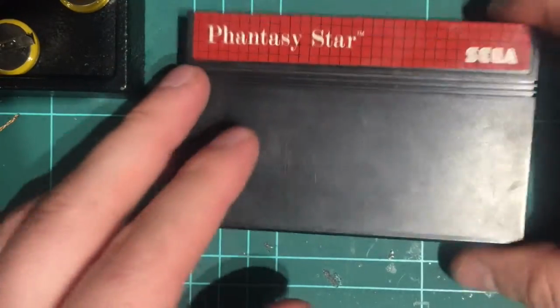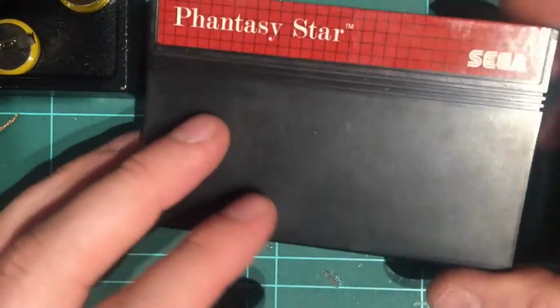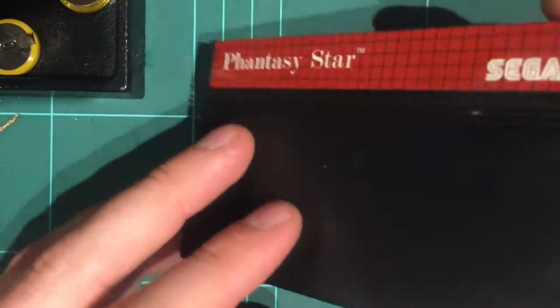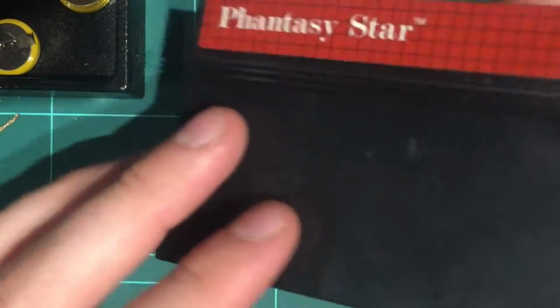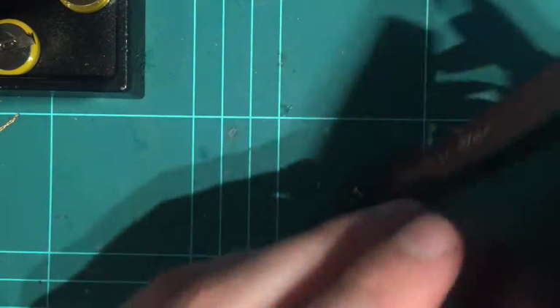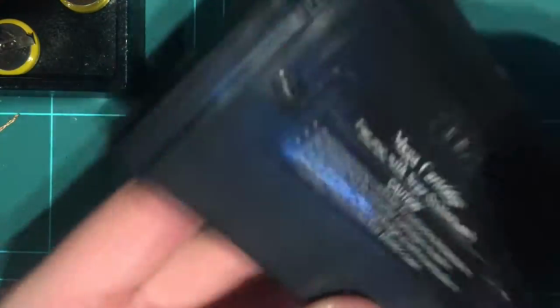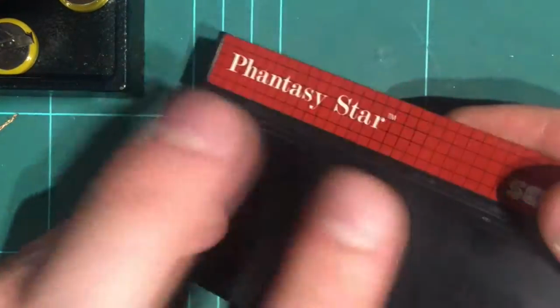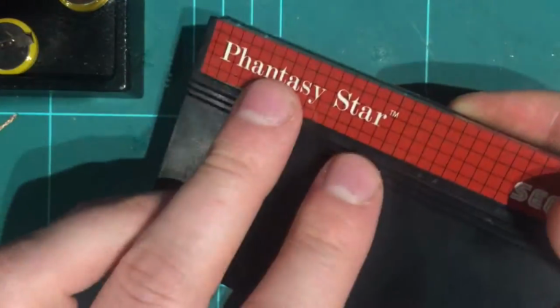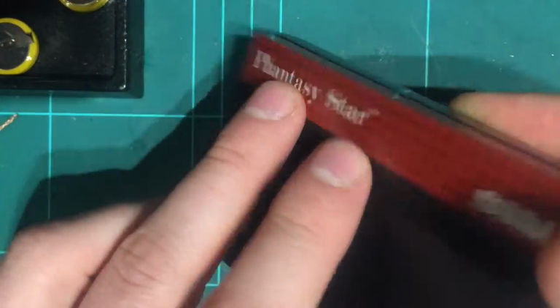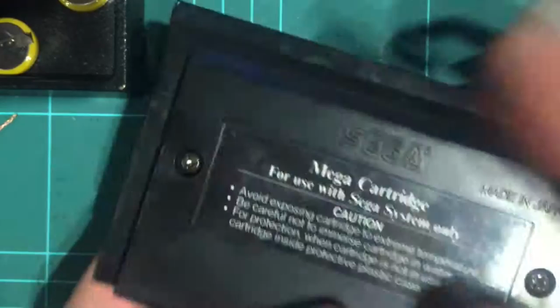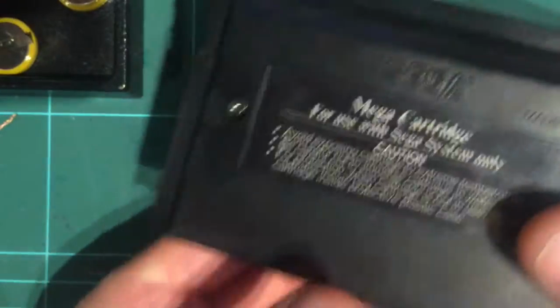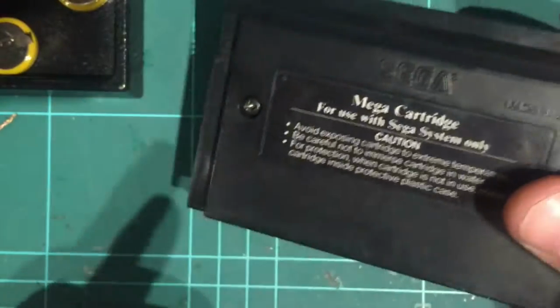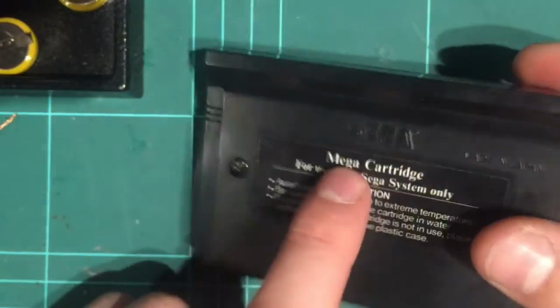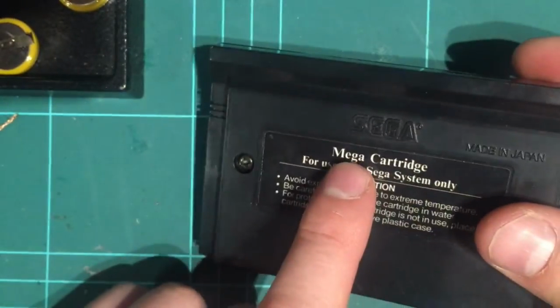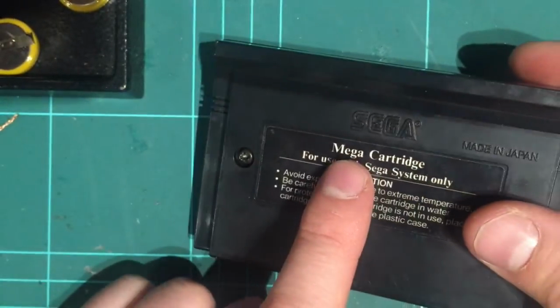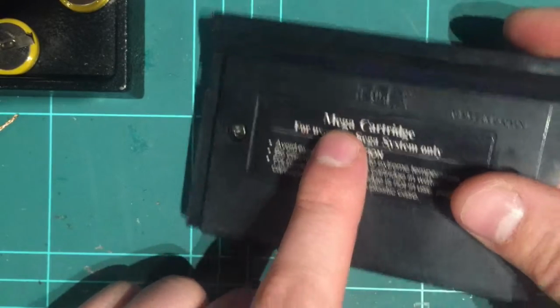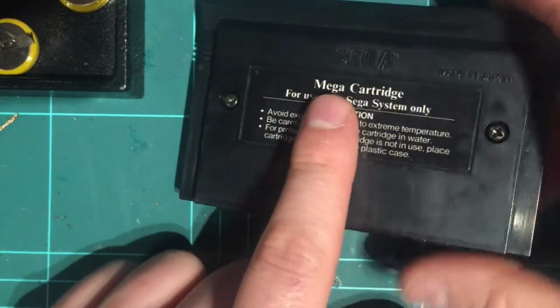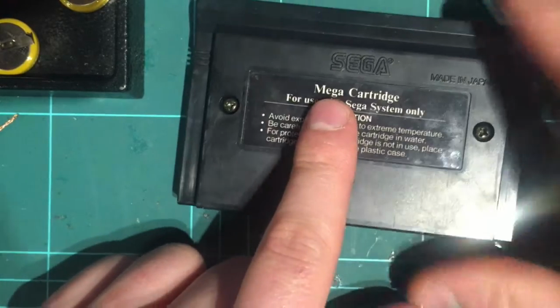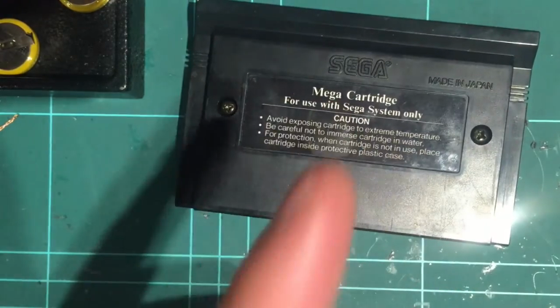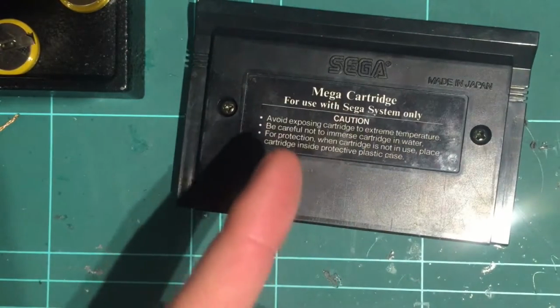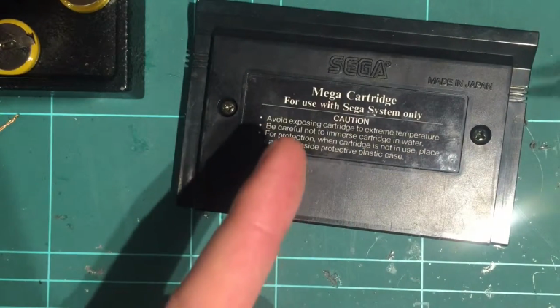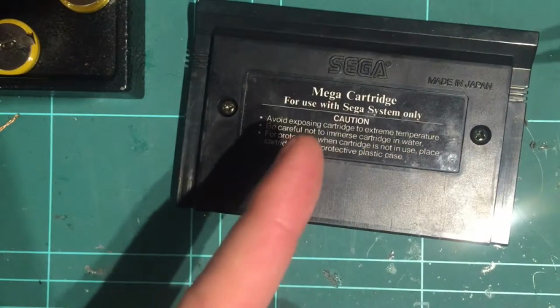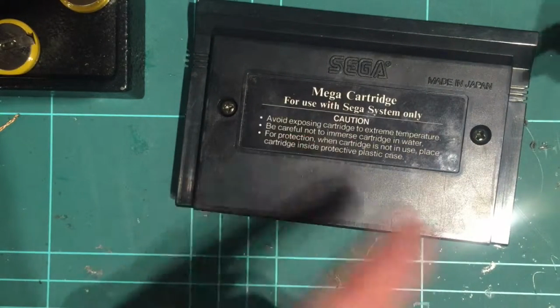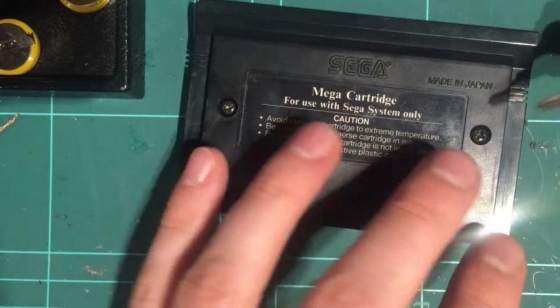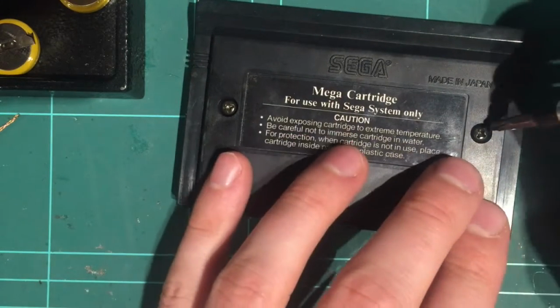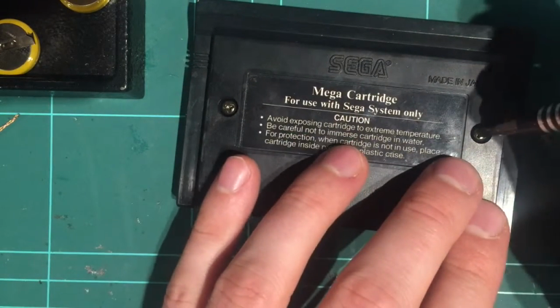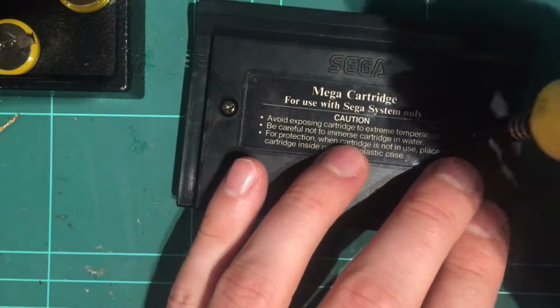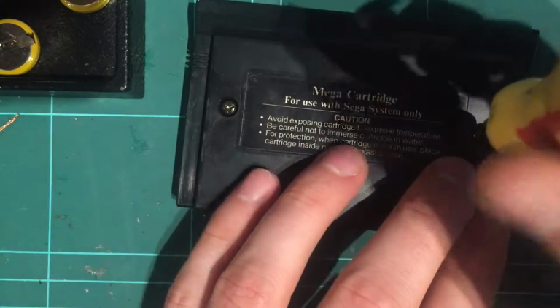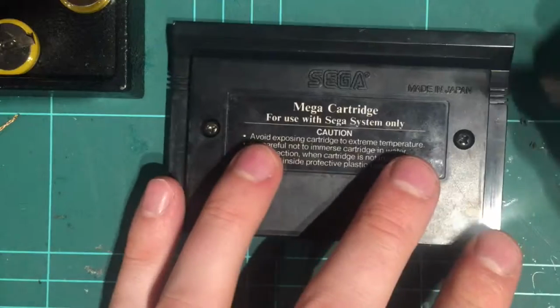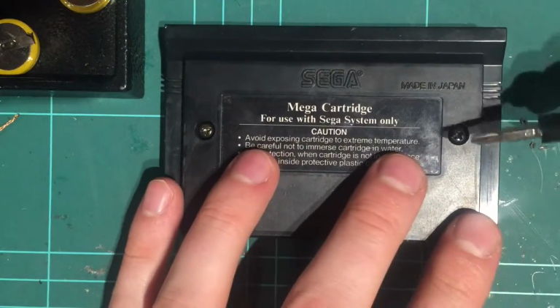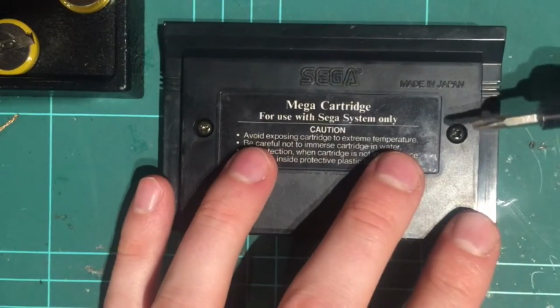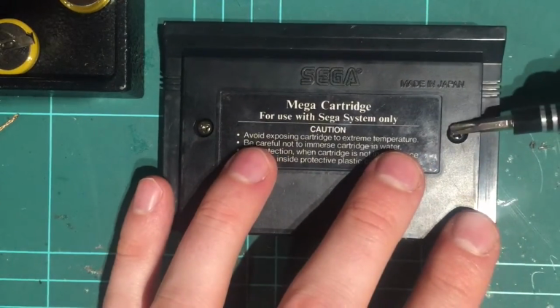First thing we do is grab a cartridge like Phantasy Star that has a save game battery in it. Not all Master System cartridges do — in fact most don't. Let's get on with it.